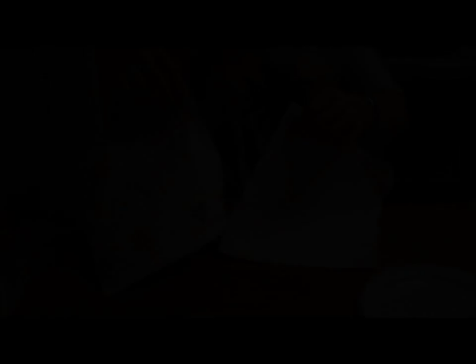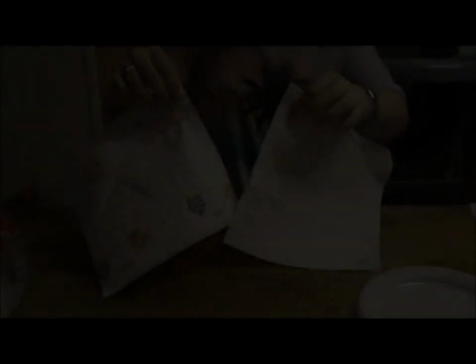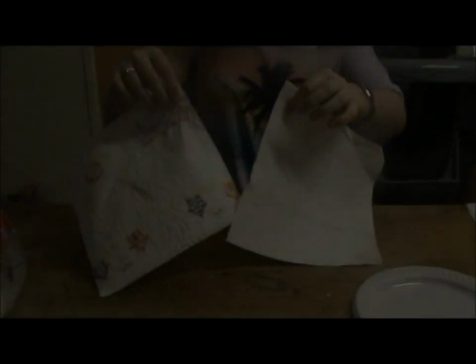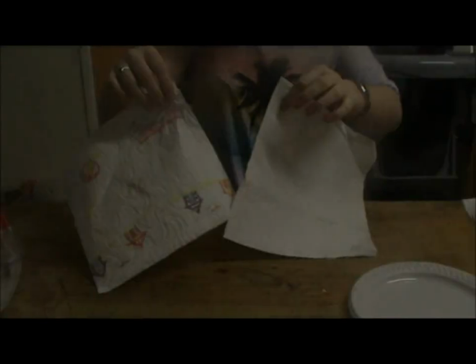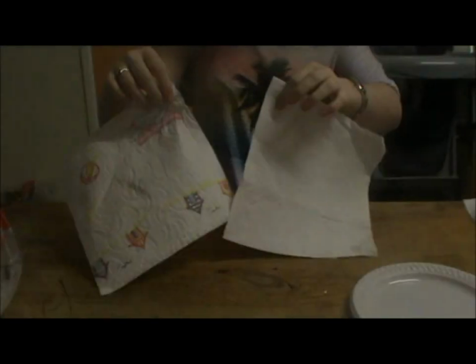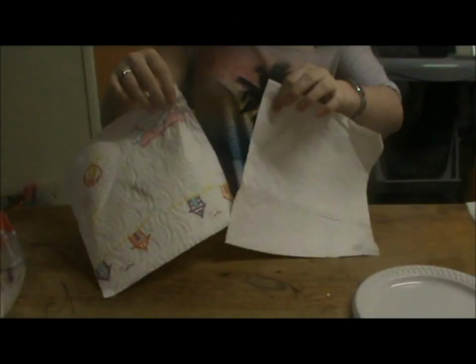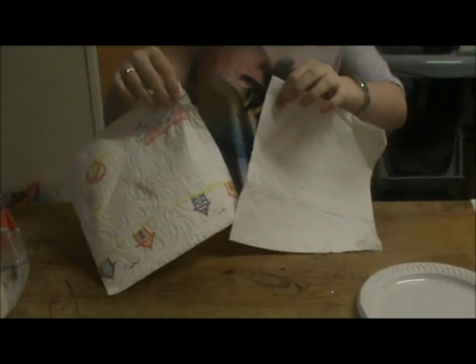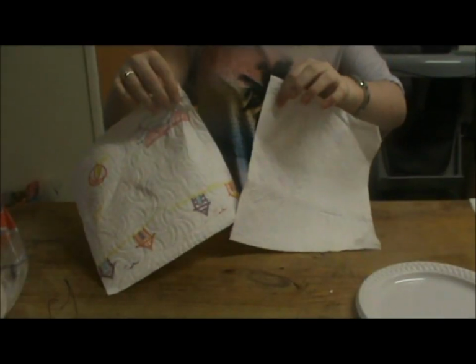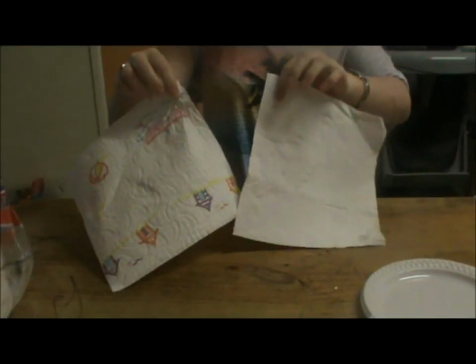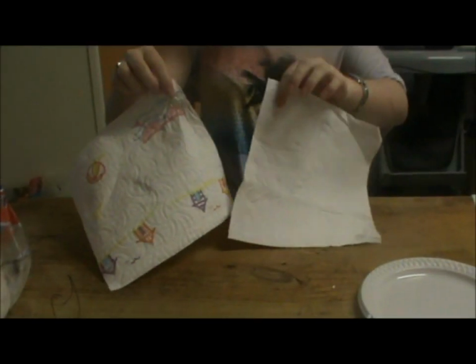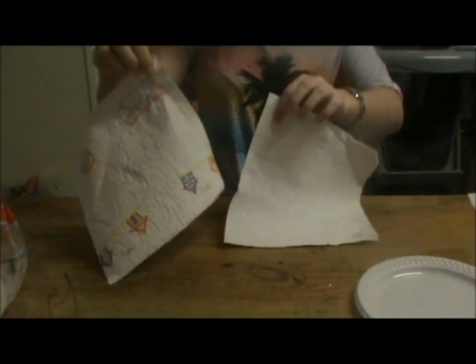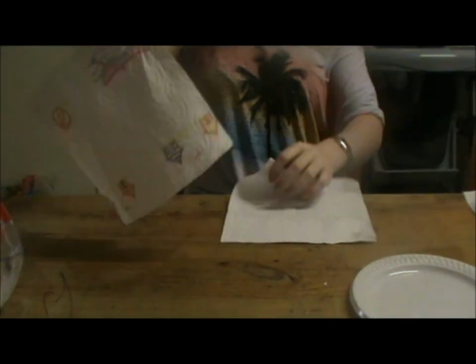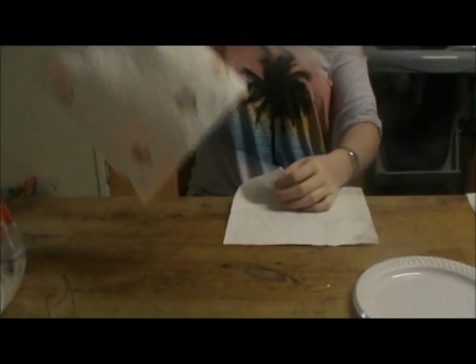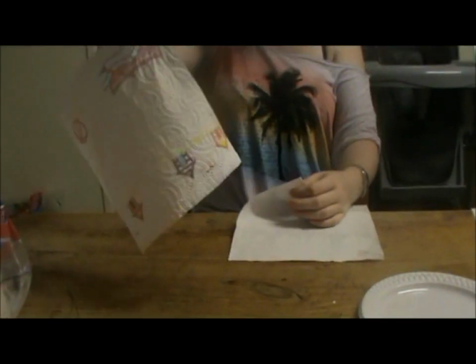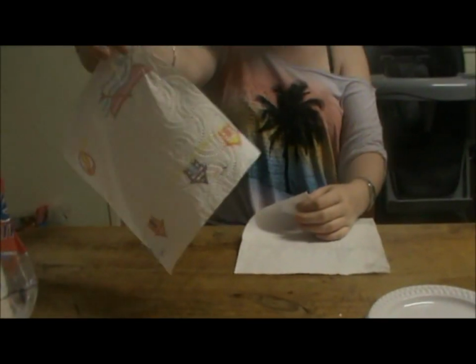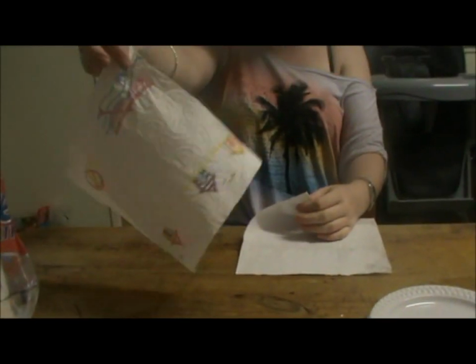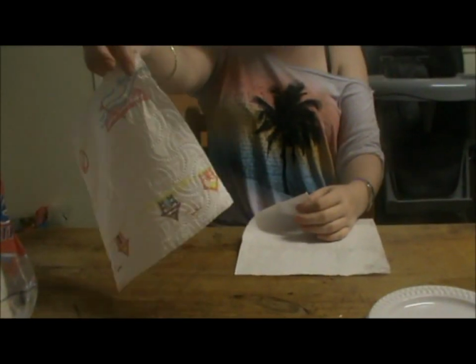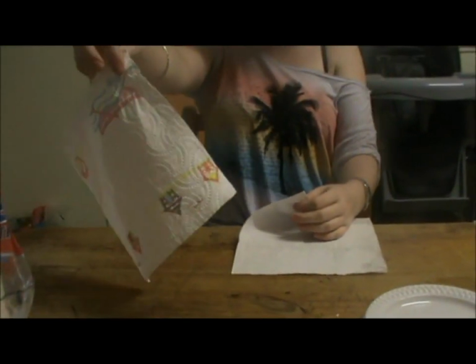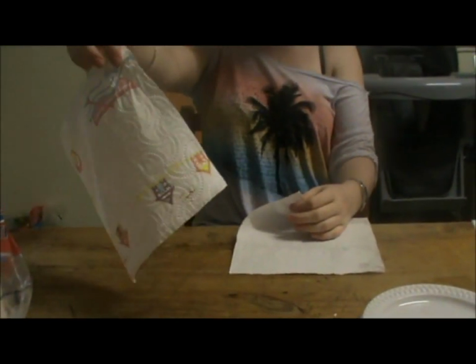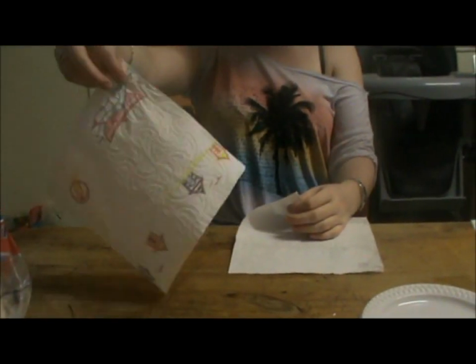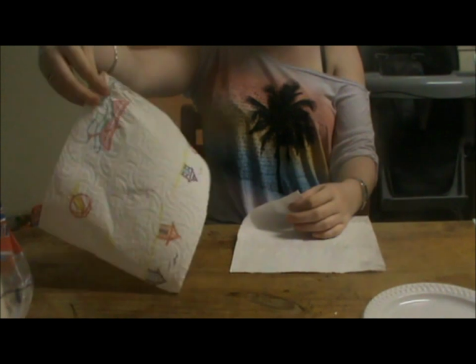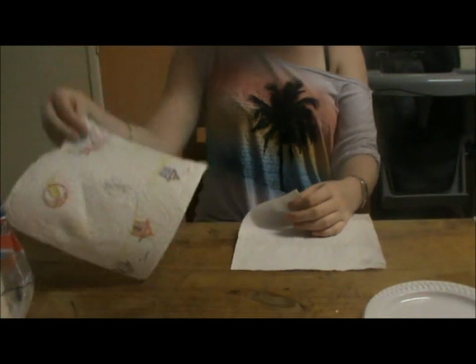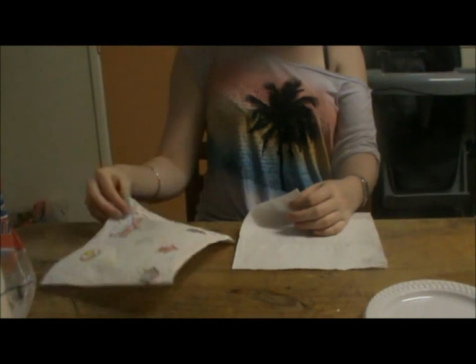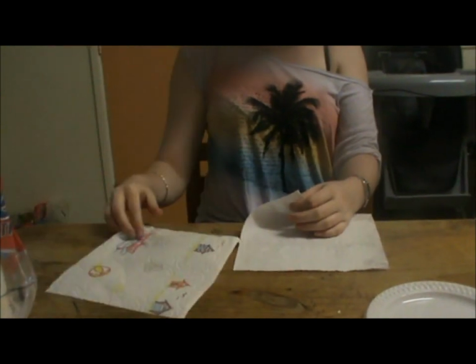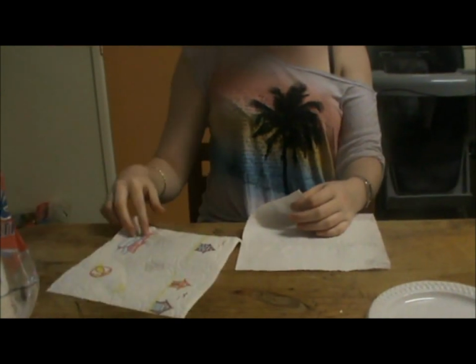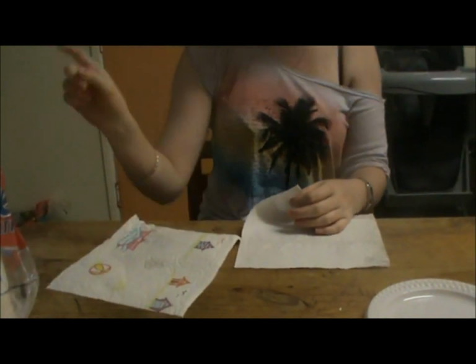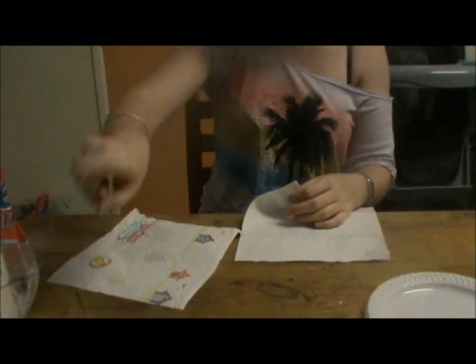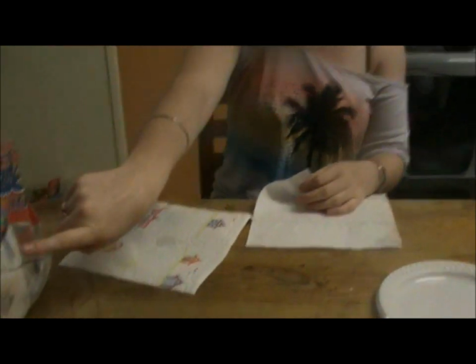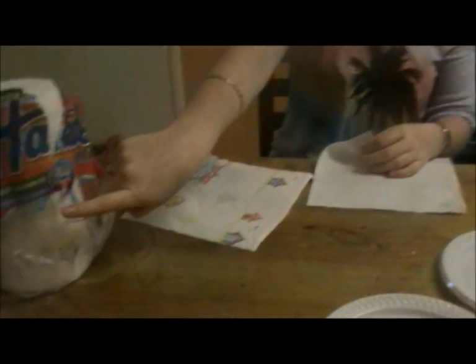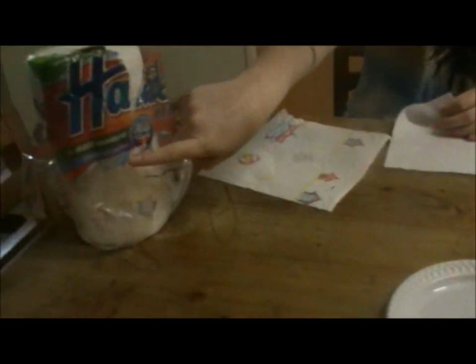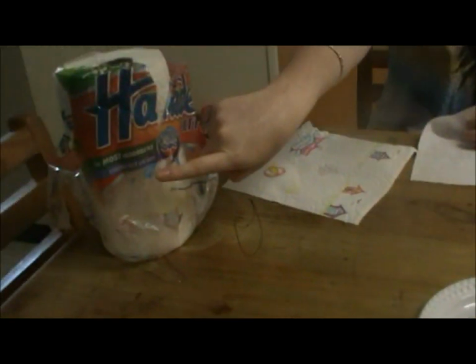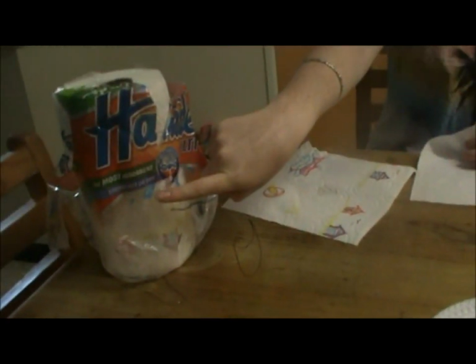It is predicted for this investigation that Handy will absorb more water, as its packaging says it is the most absorbent.